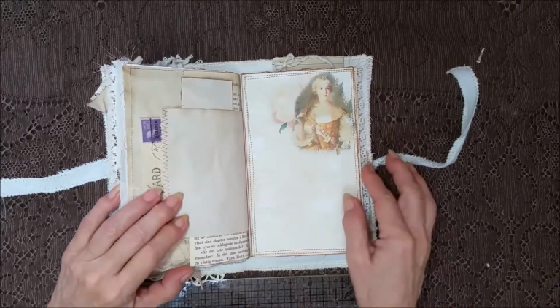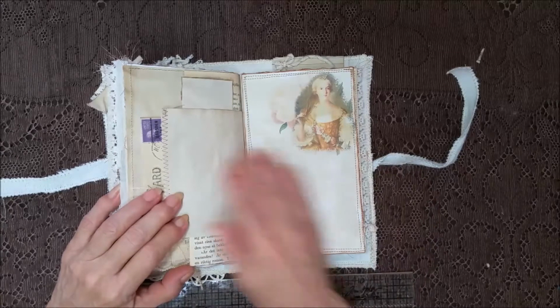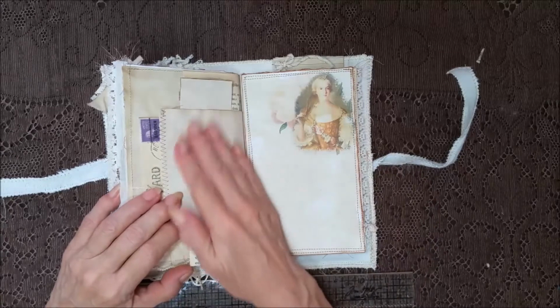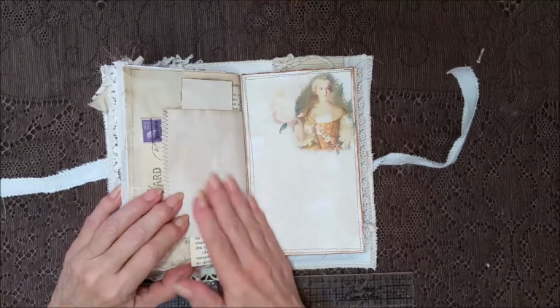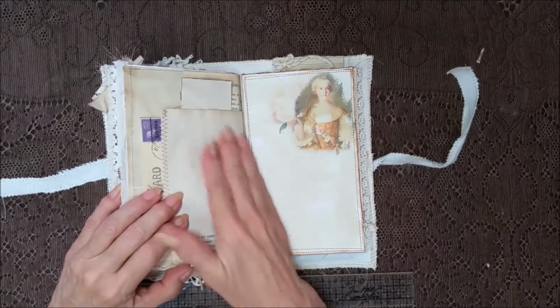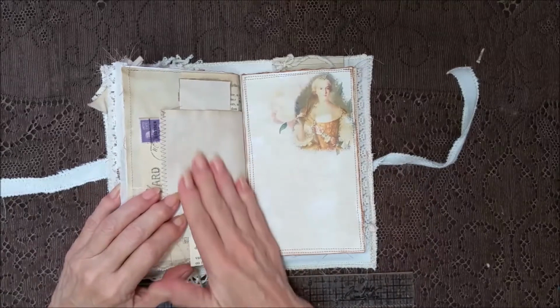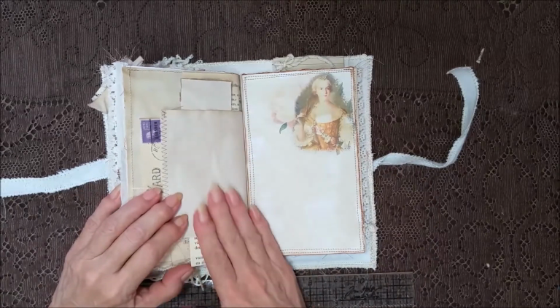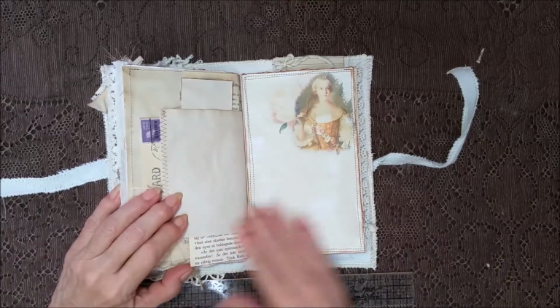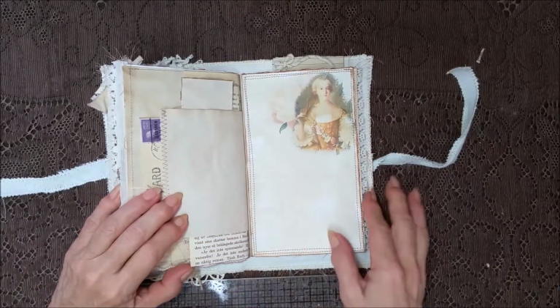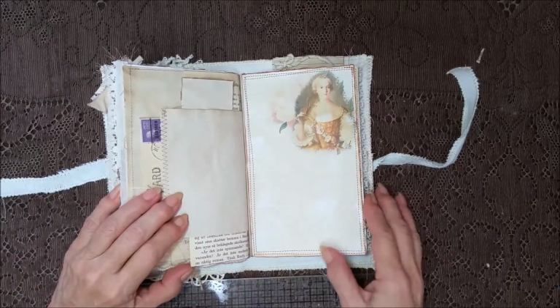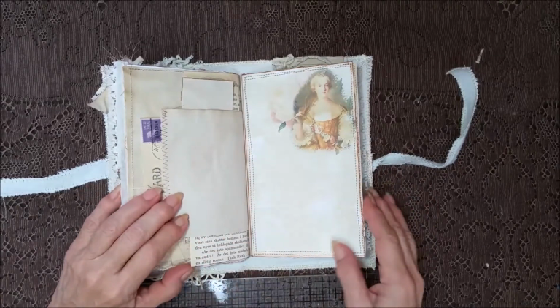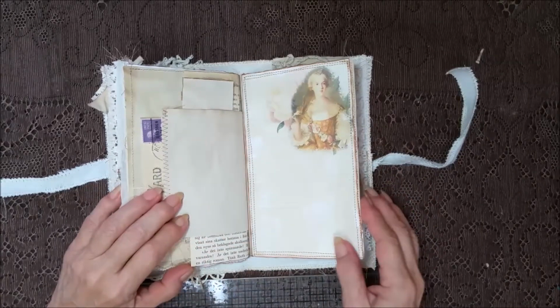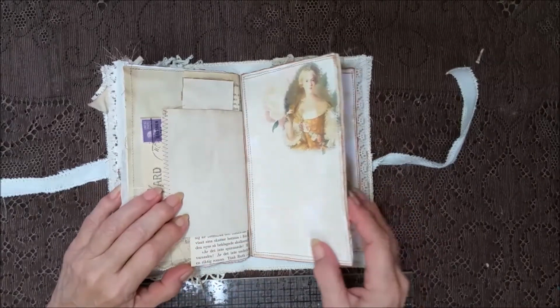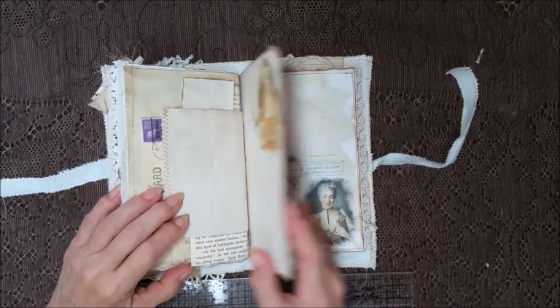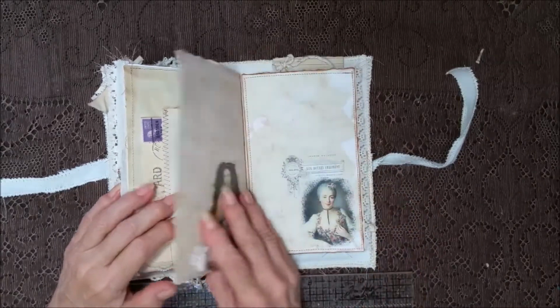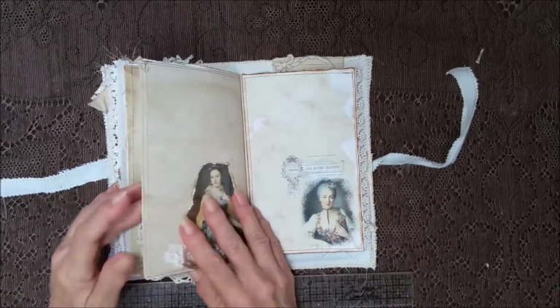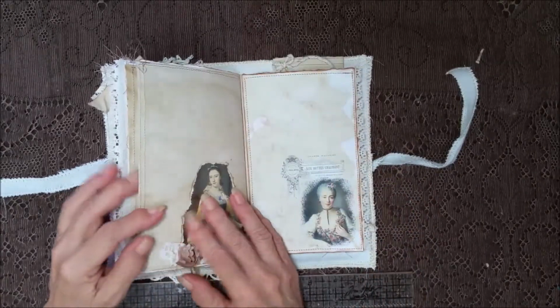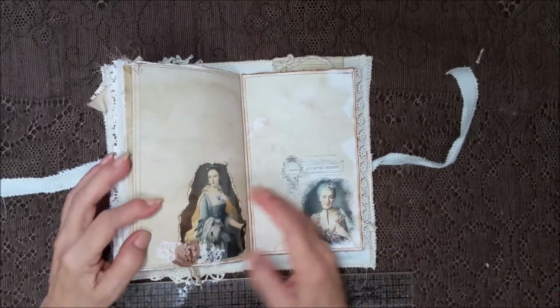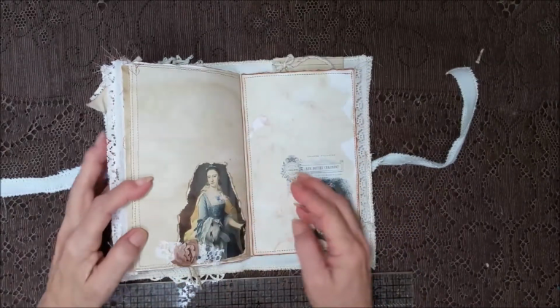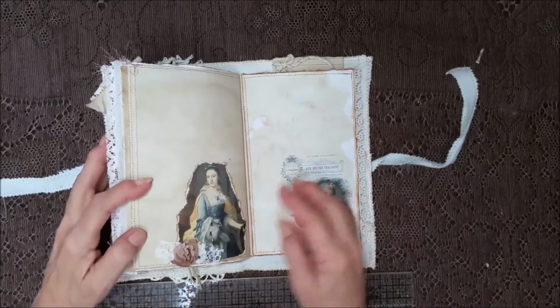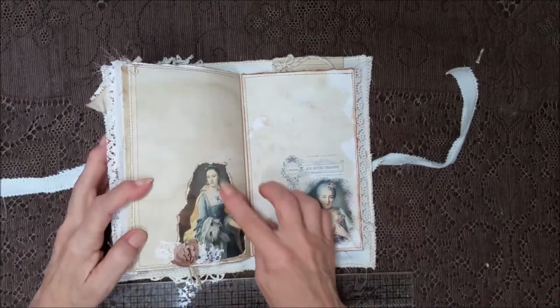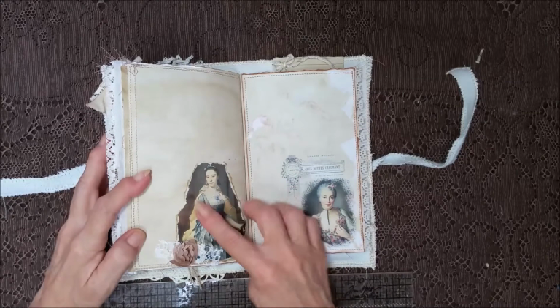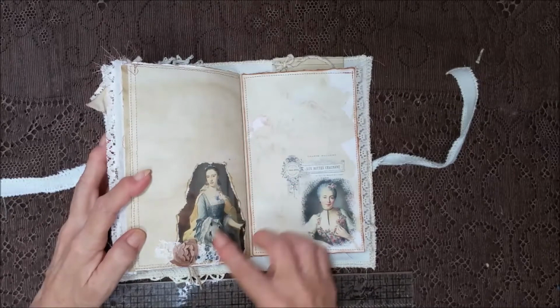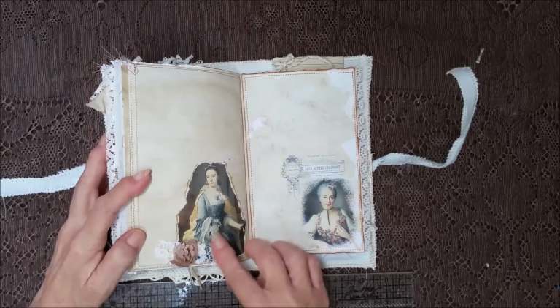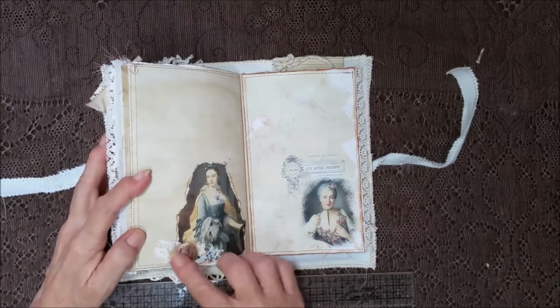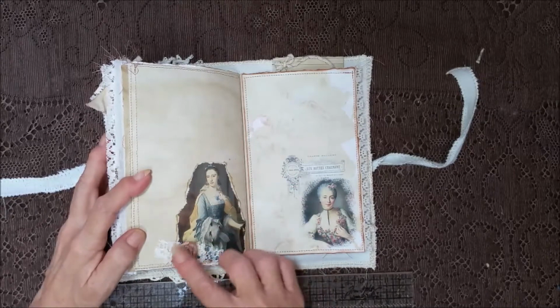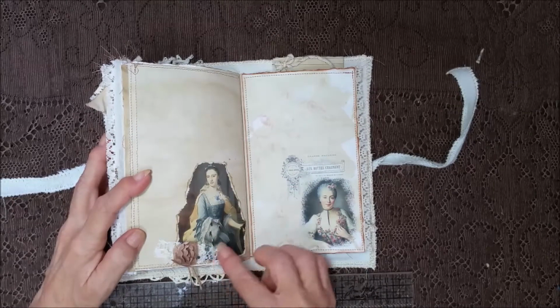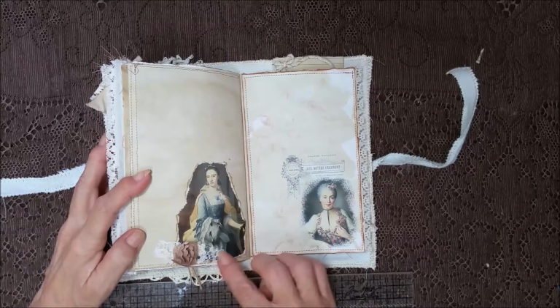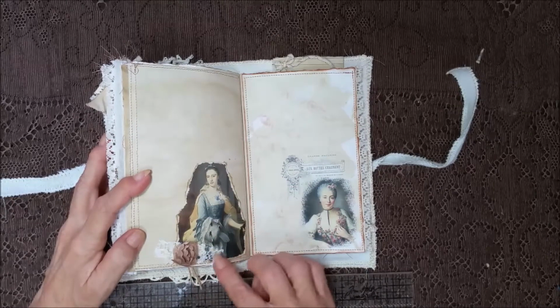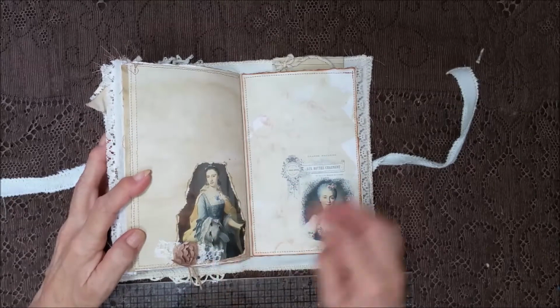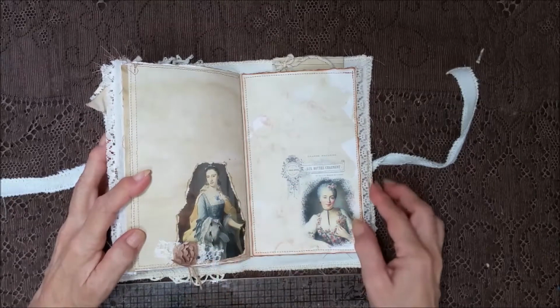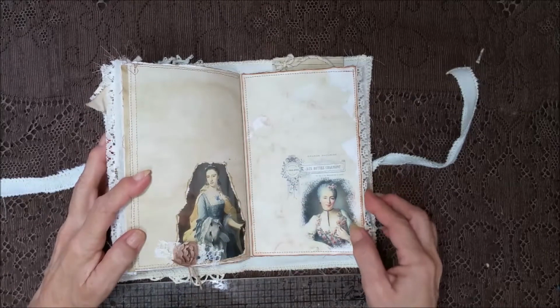And you can still write over here. A pretty image with the flower and the laces.